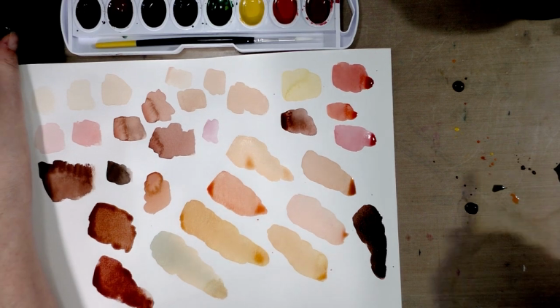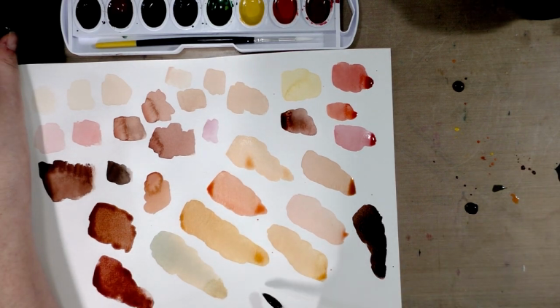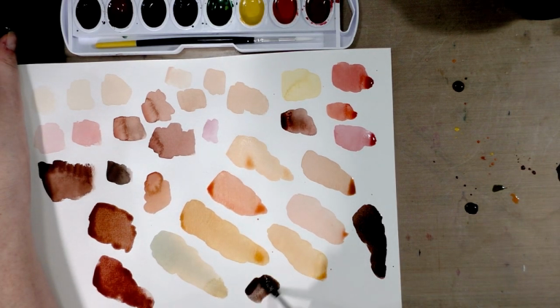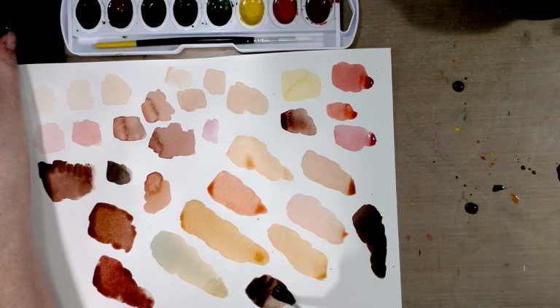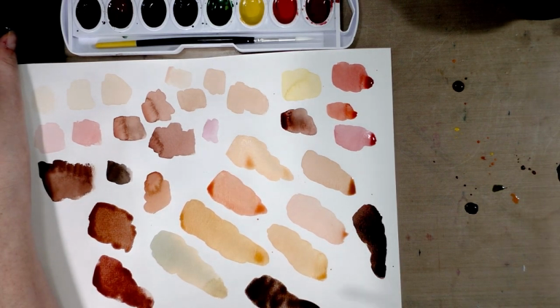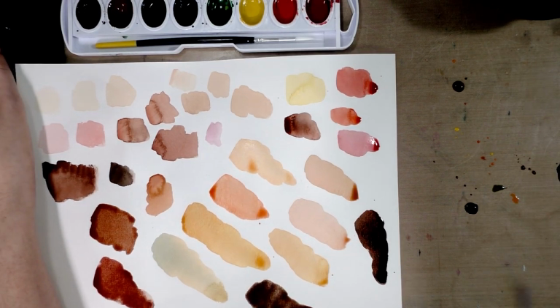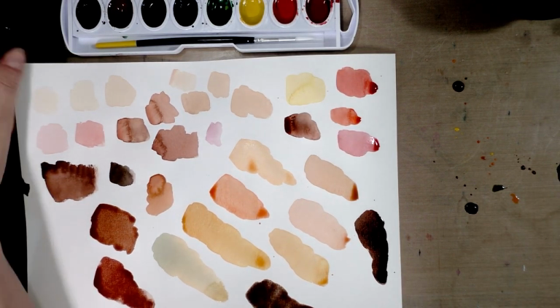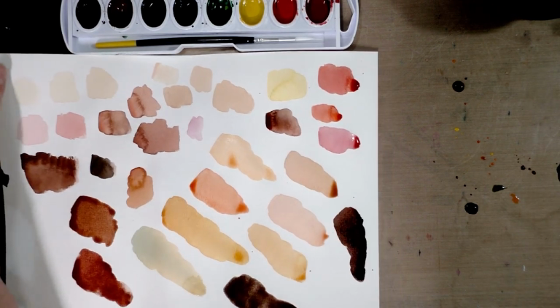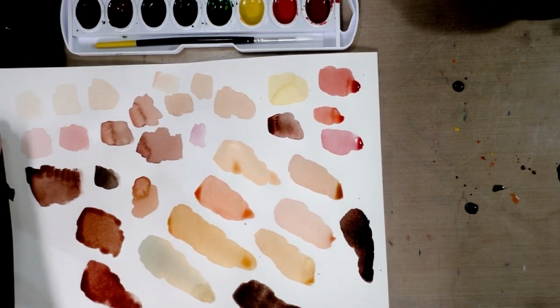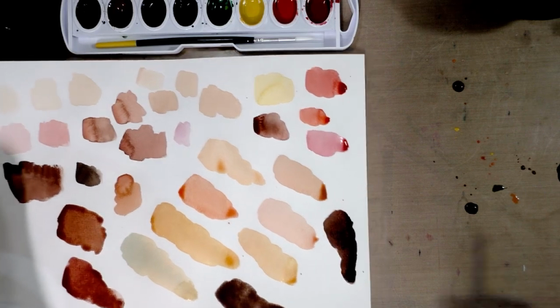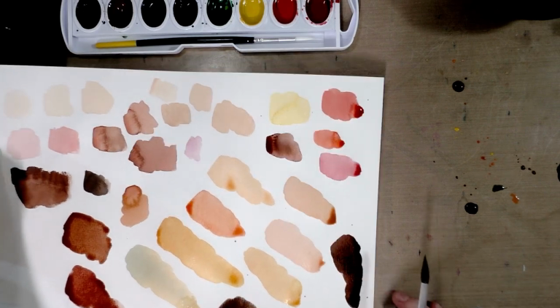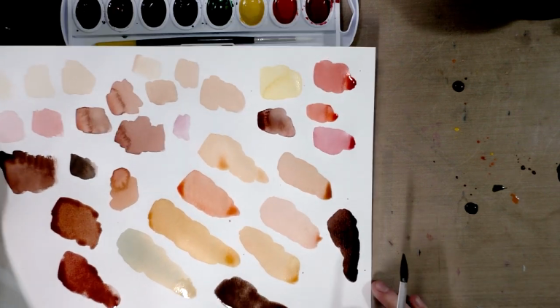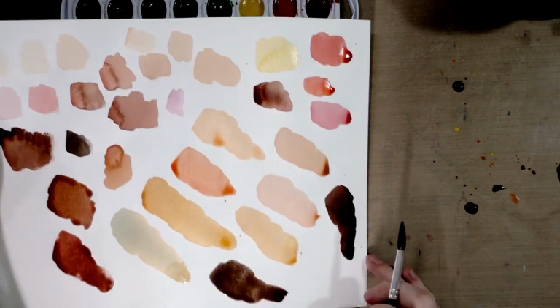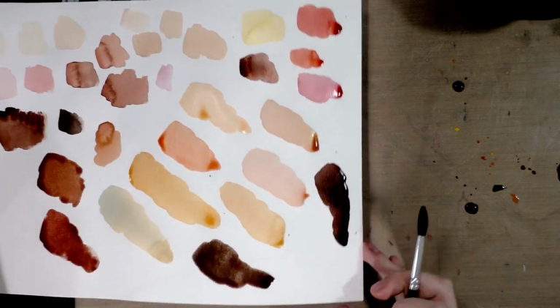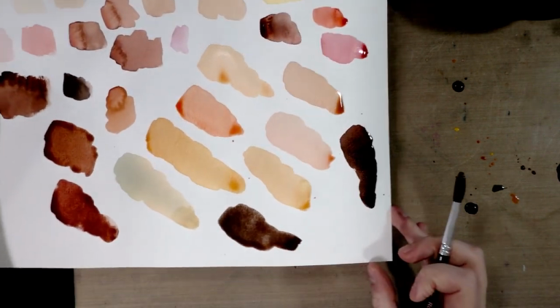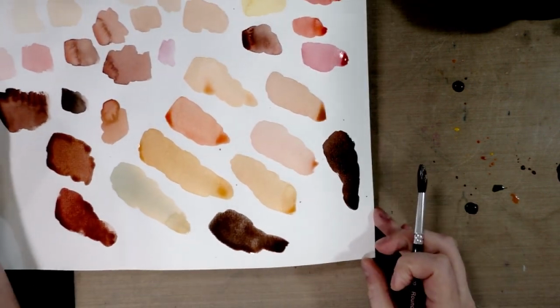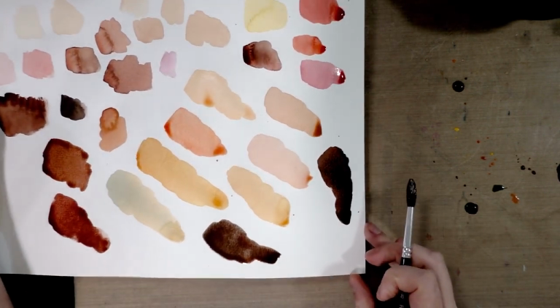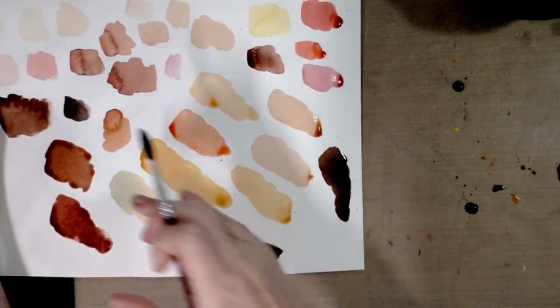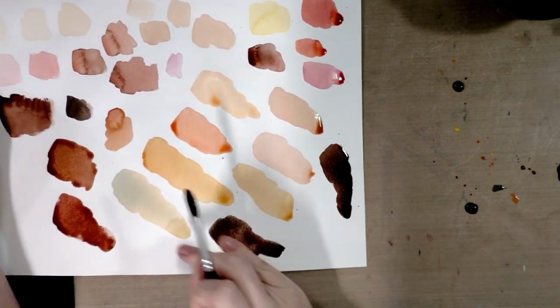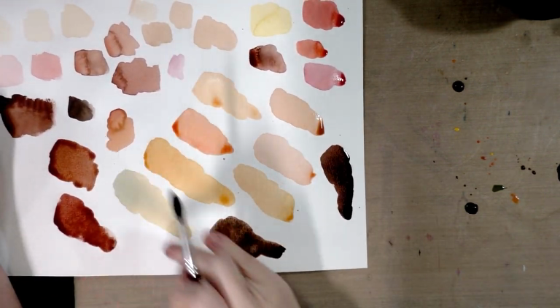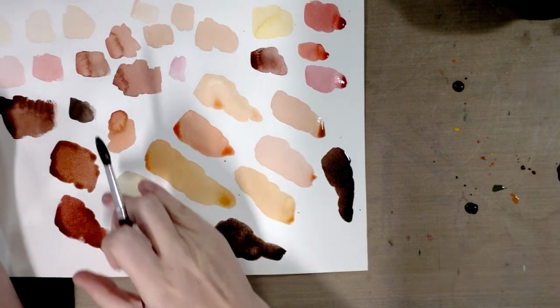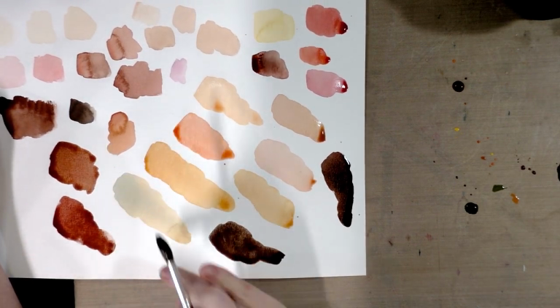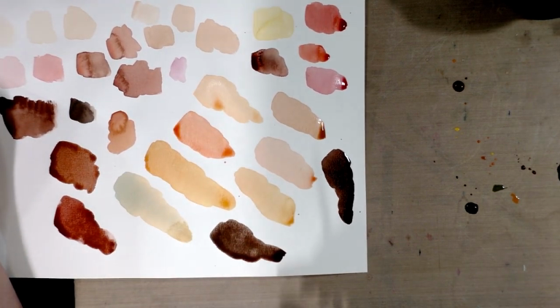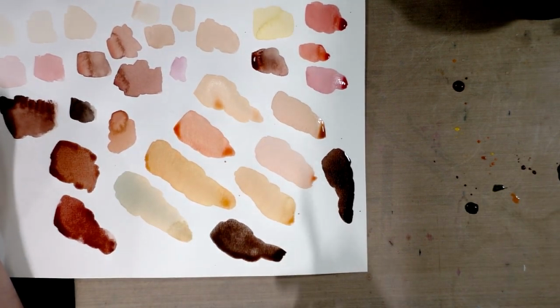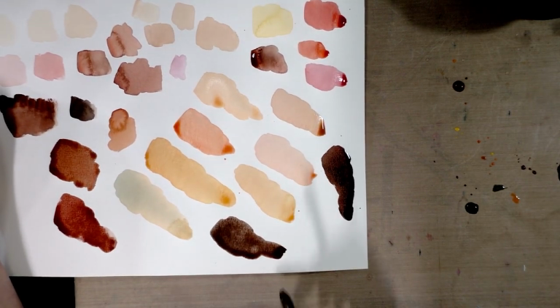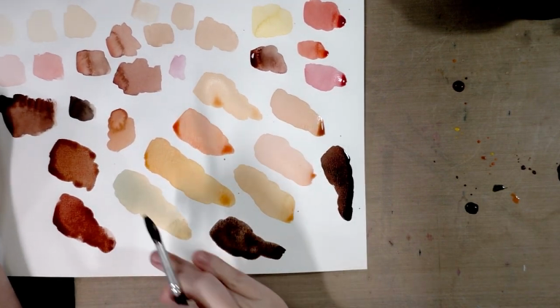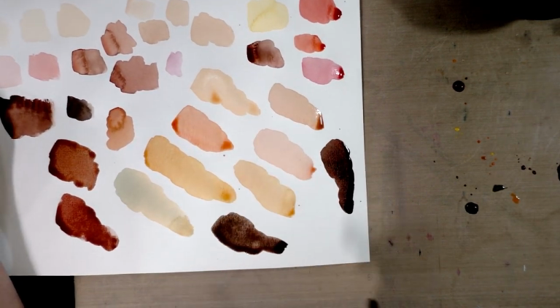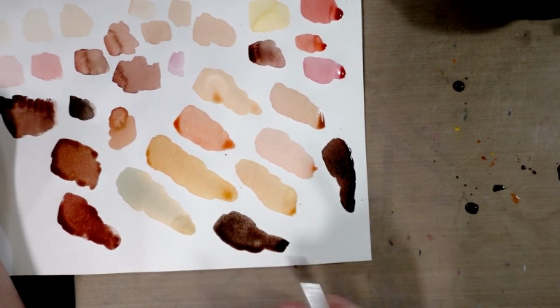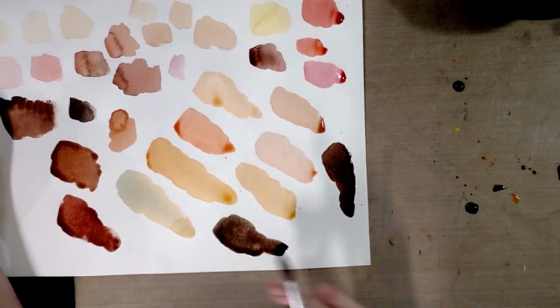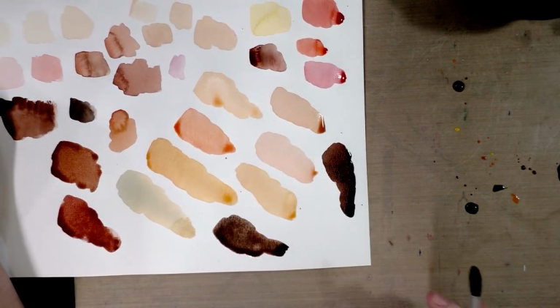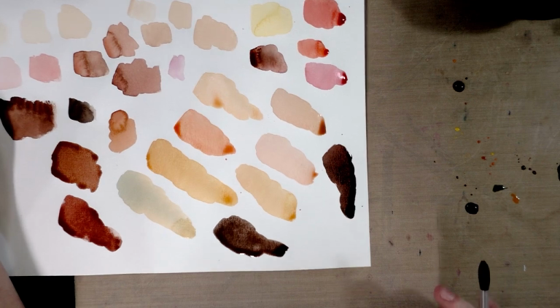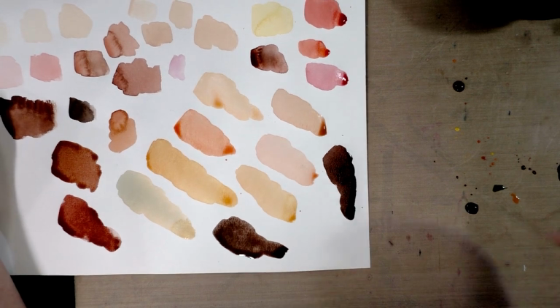That's going to give us a cooler, more desaturated brown. Pretty much everything but the very blue, separated-out swatch over here — any of these will work fine for skin tones.